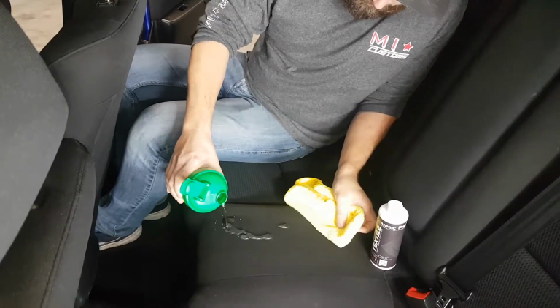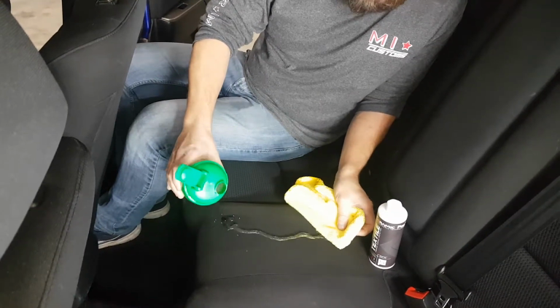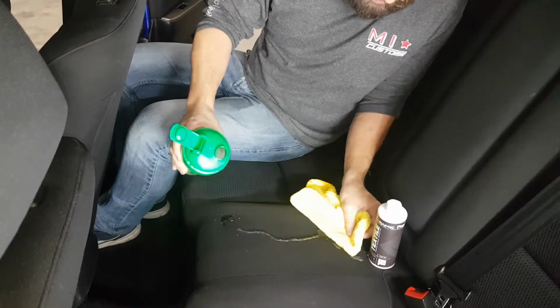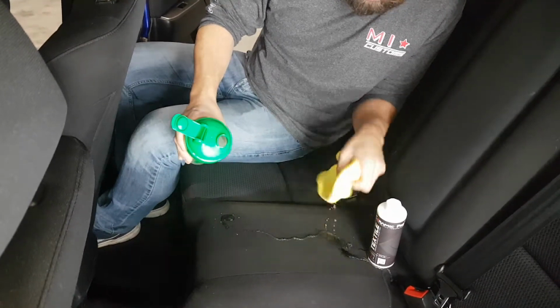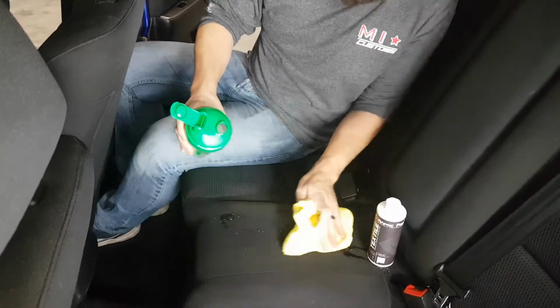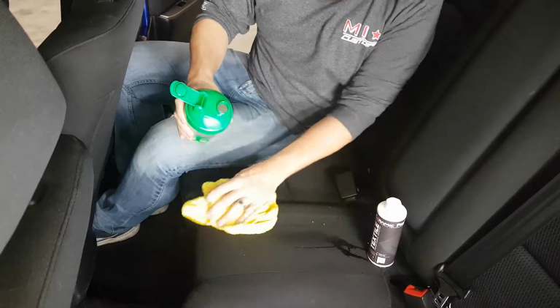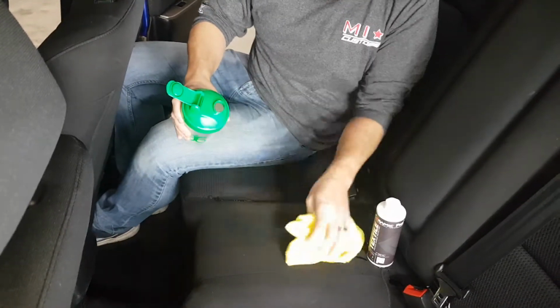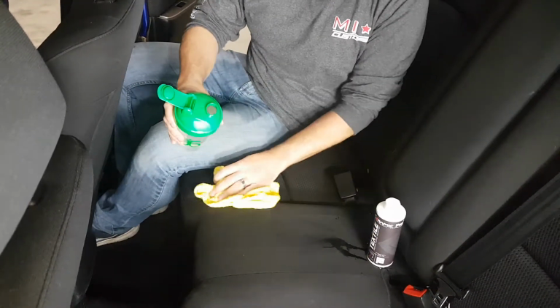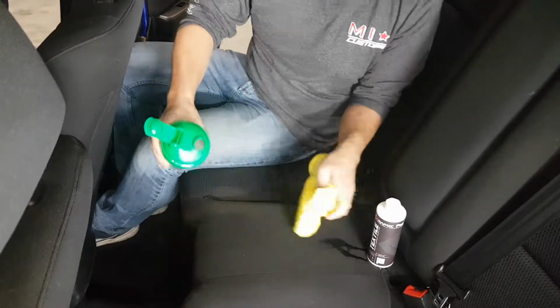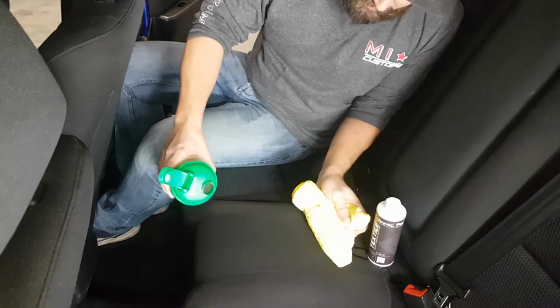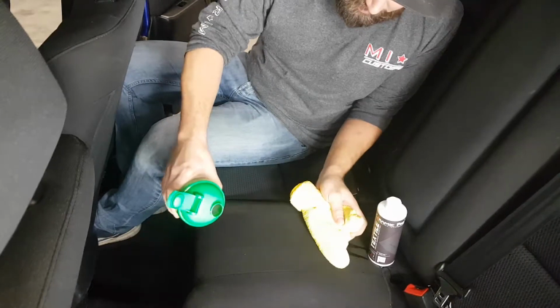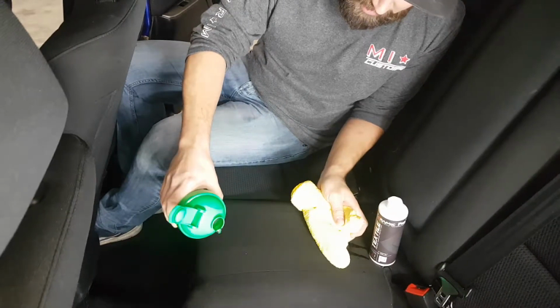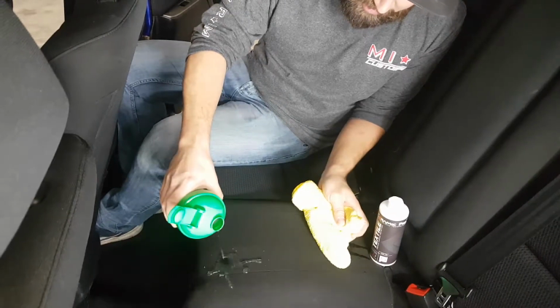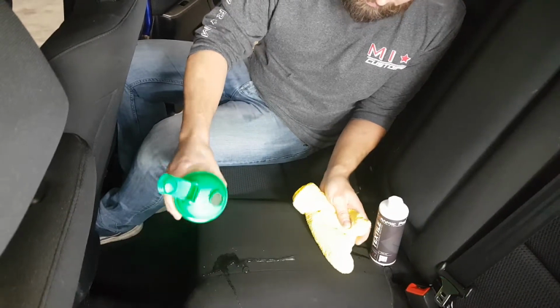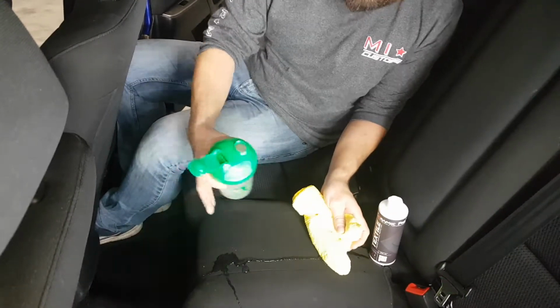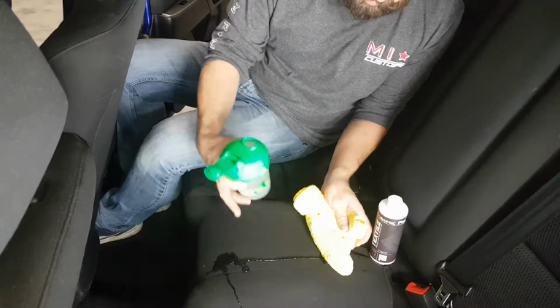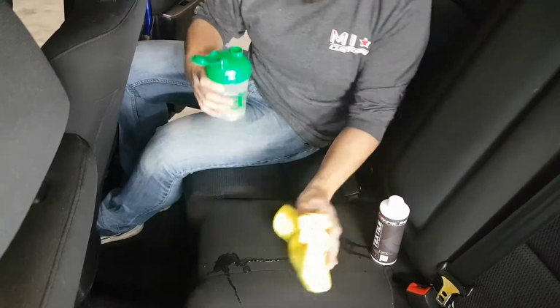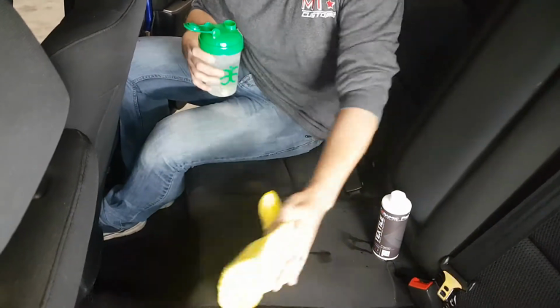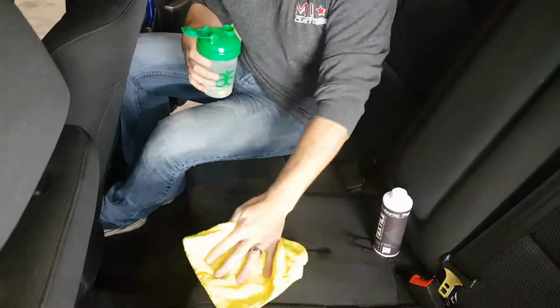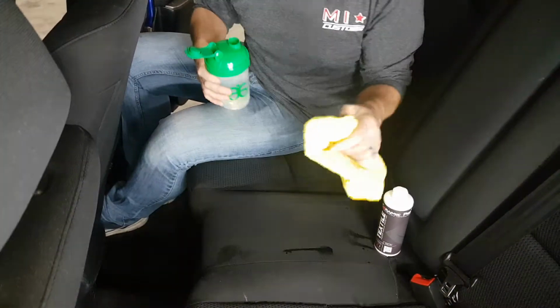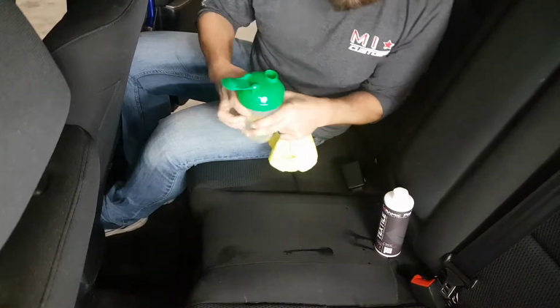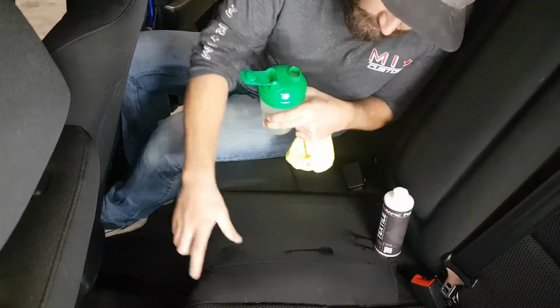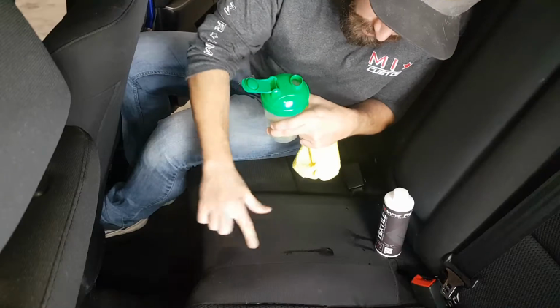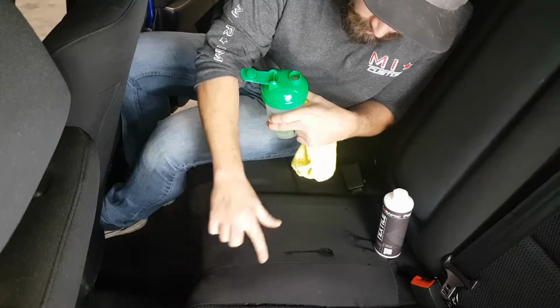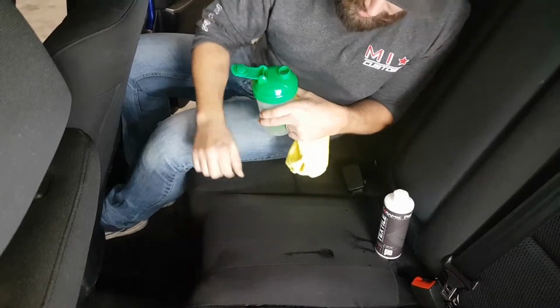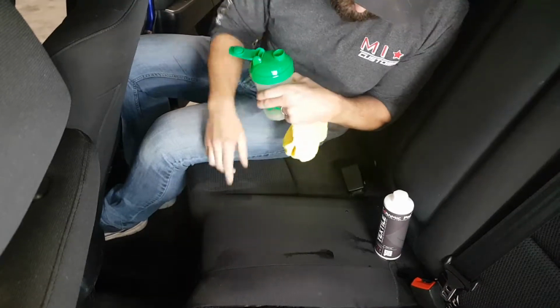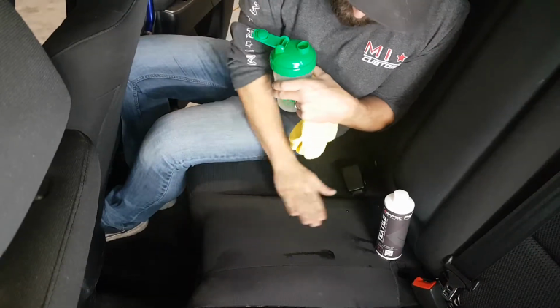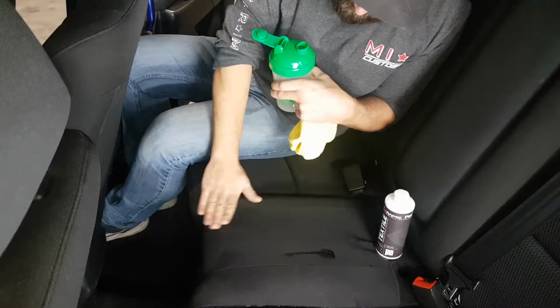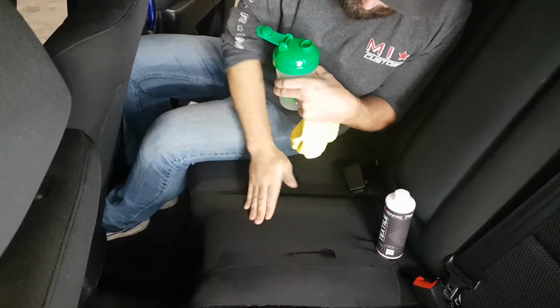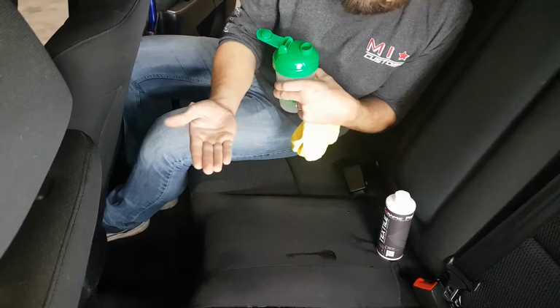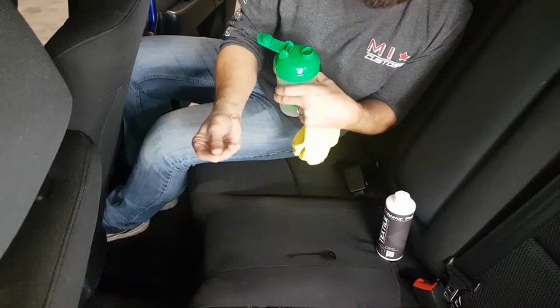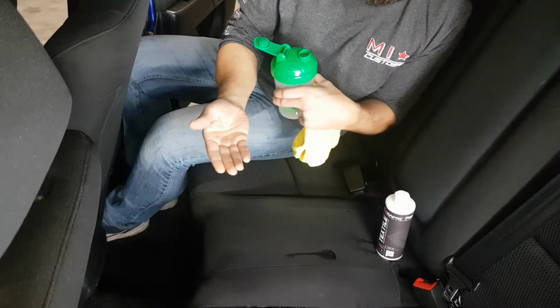On the coated section it just beads right off. On the uncoated section it soaks right in — I try to get it off and it leaves a big wet spot and a stain. Anything over here on the coated side is dry to the touch.